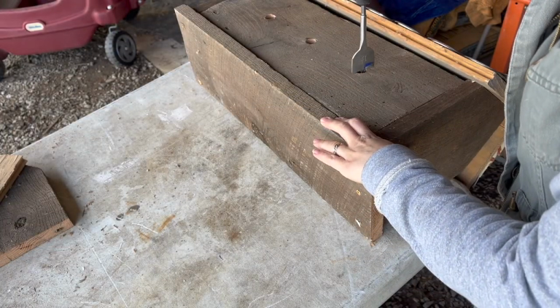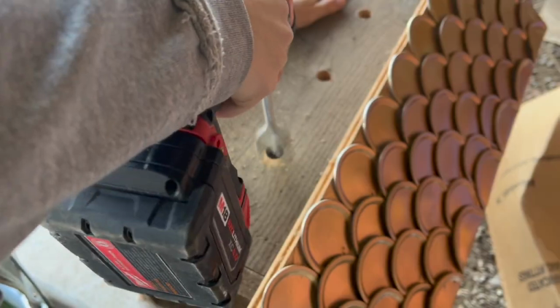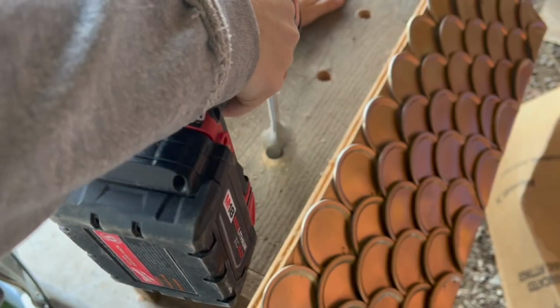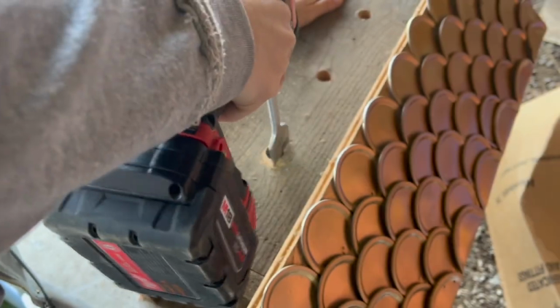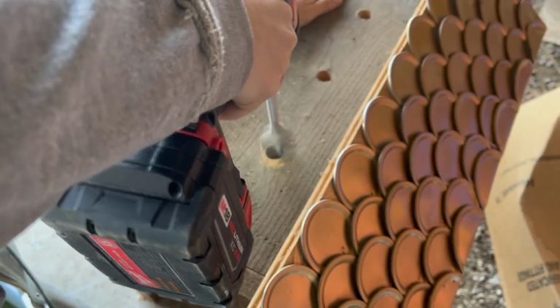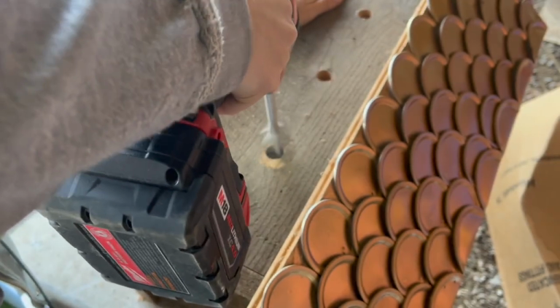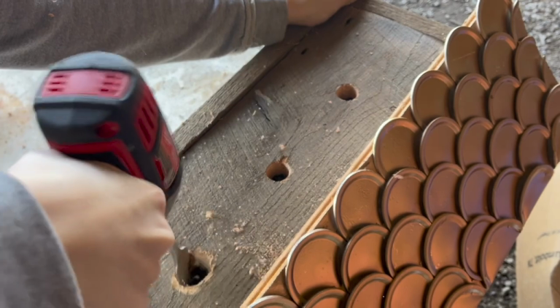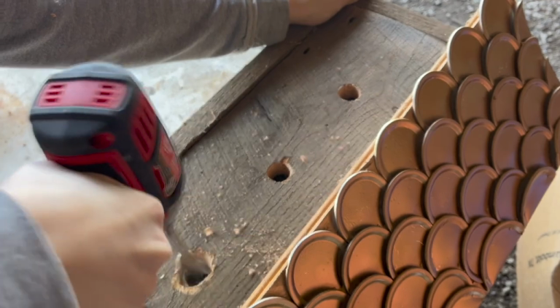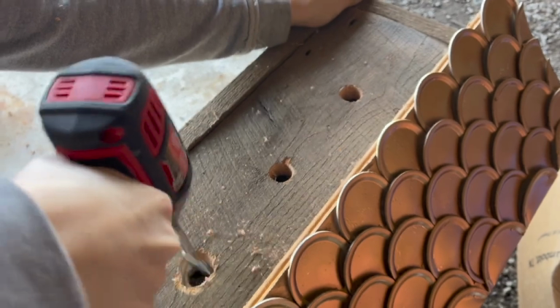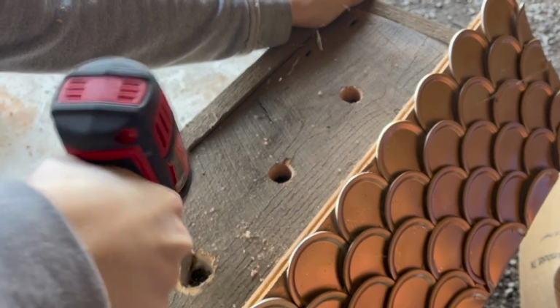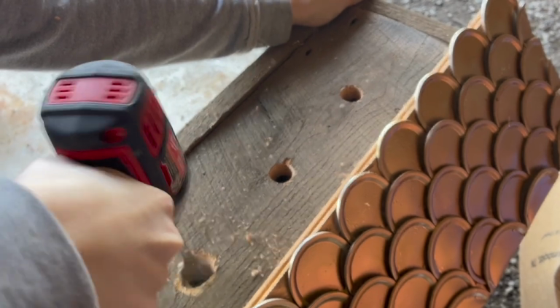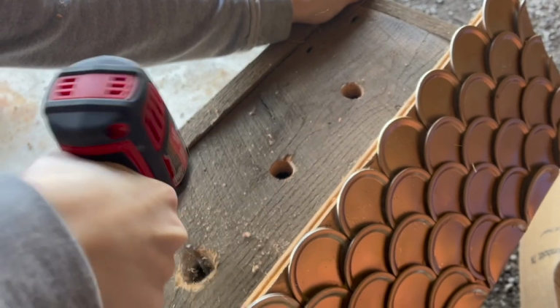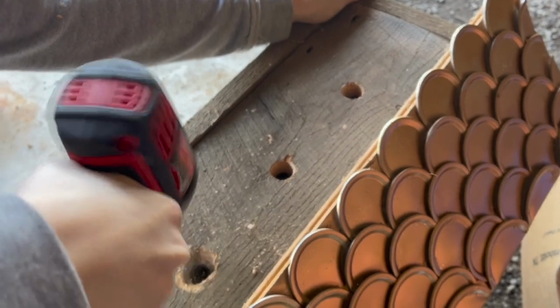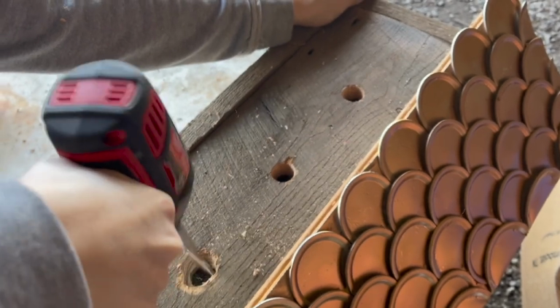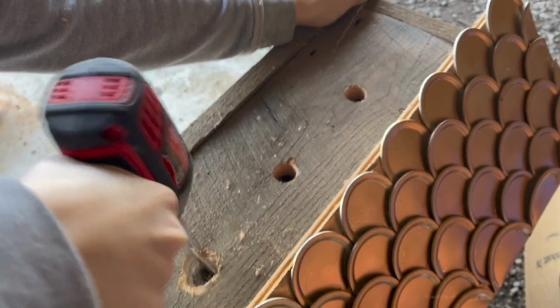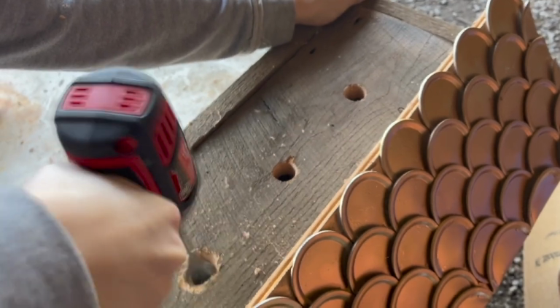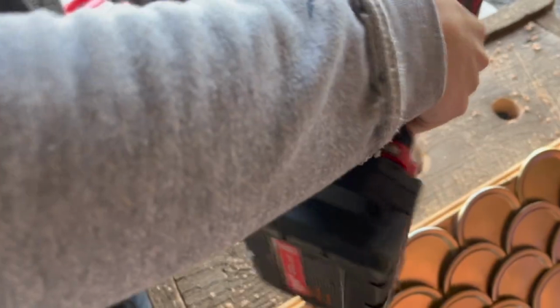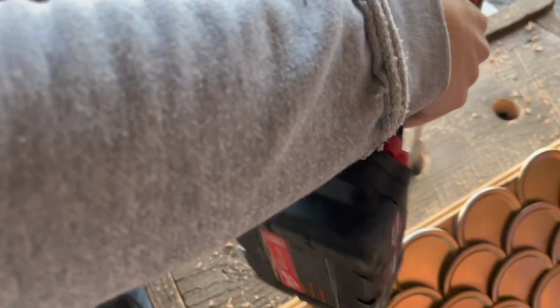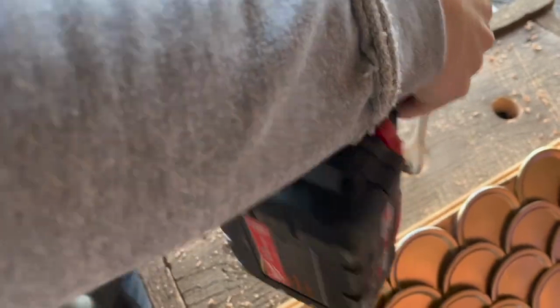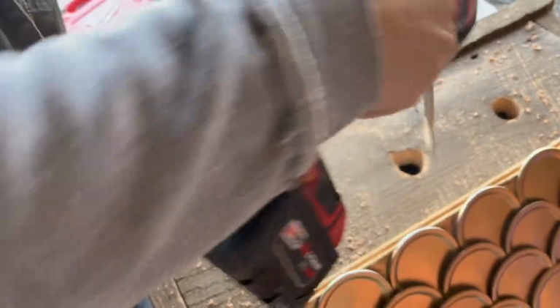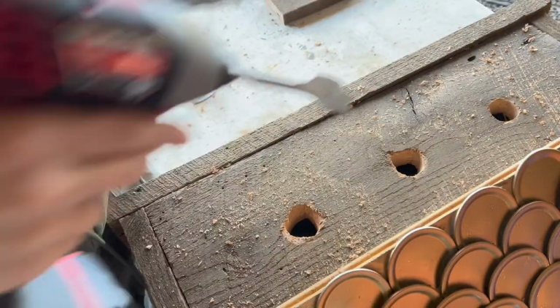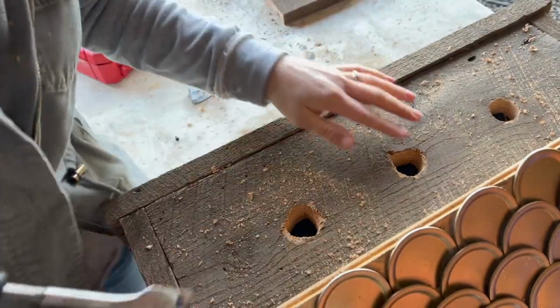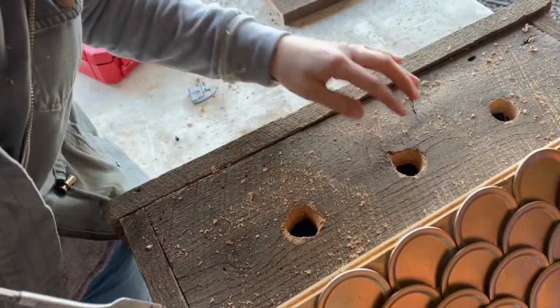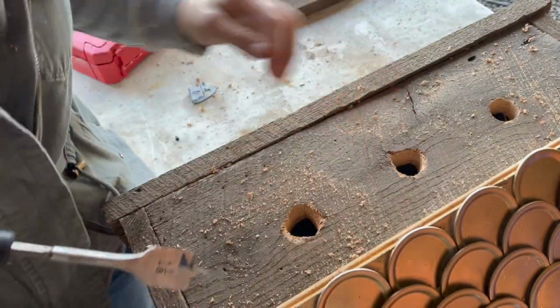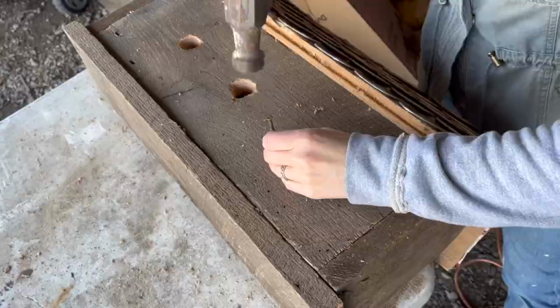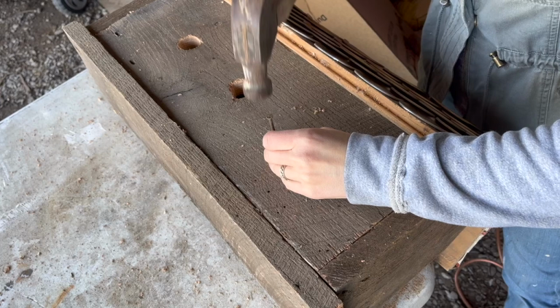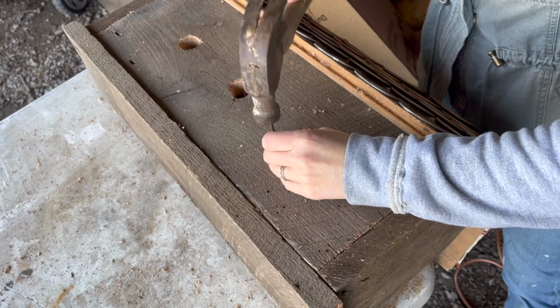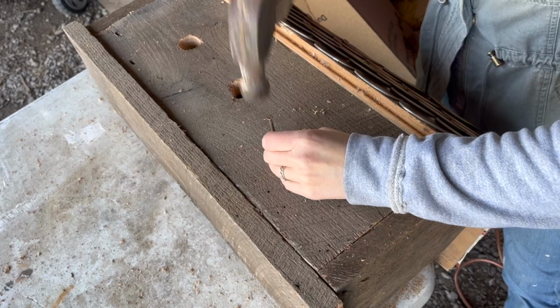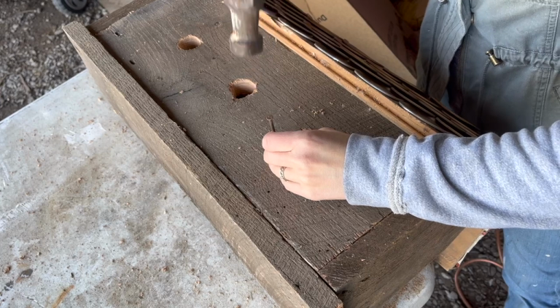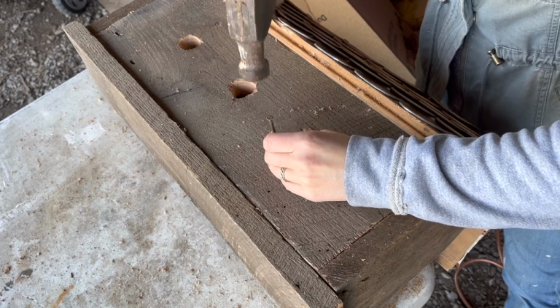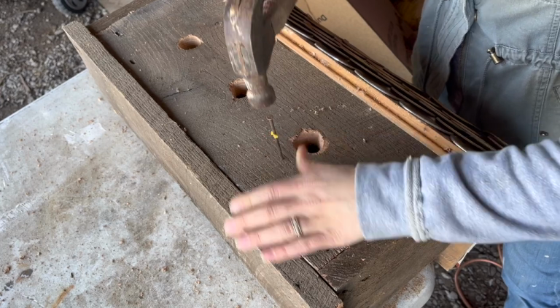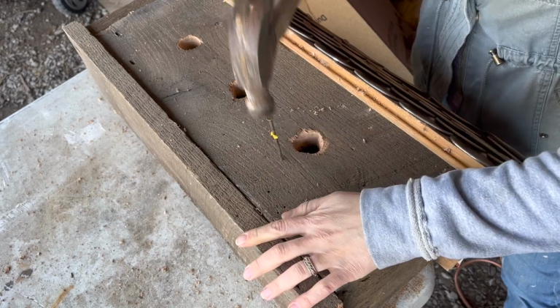Now I want to try to make these holes a little bit larger. This bit does not work really well in the pre-drilled holes so it's not the prettiest finish, but I am happier with the larger holes.